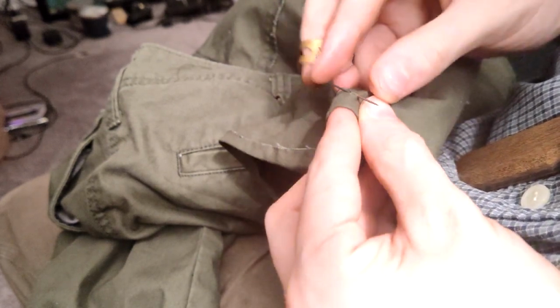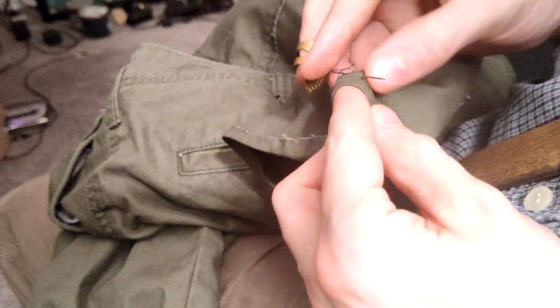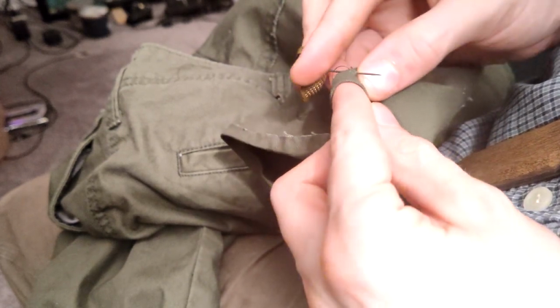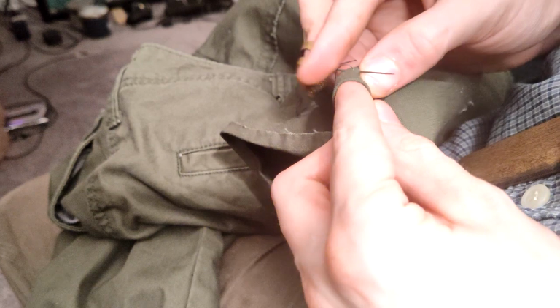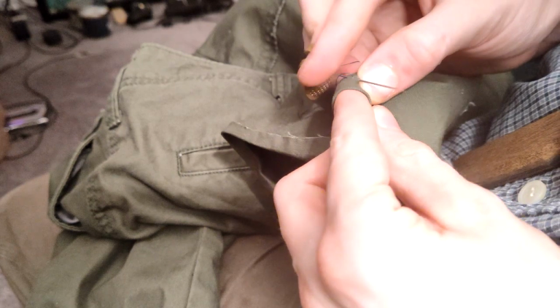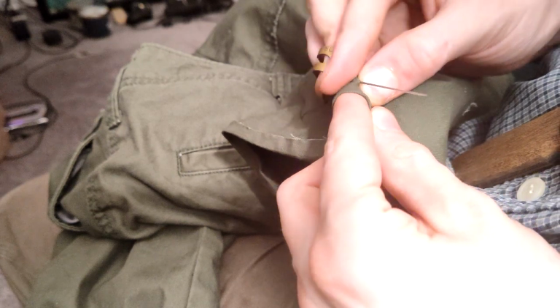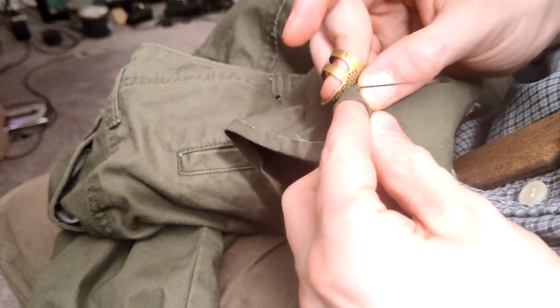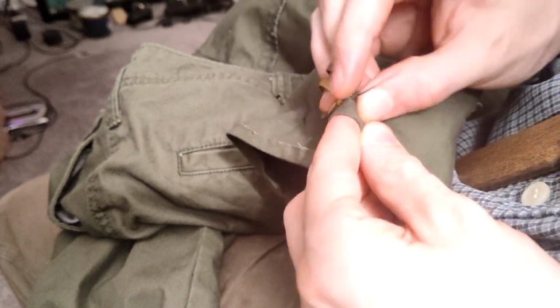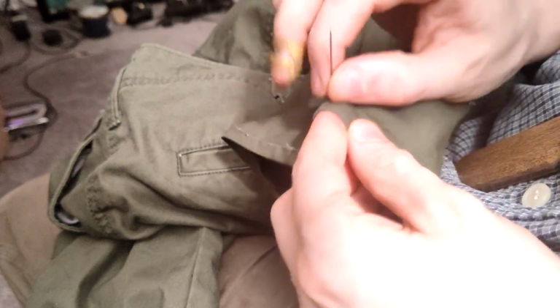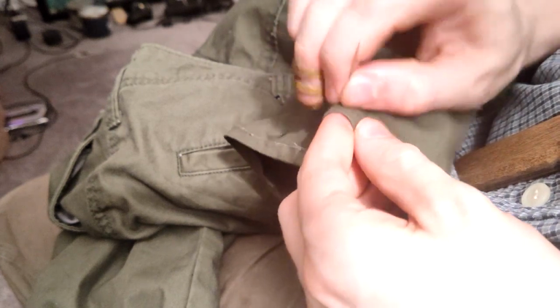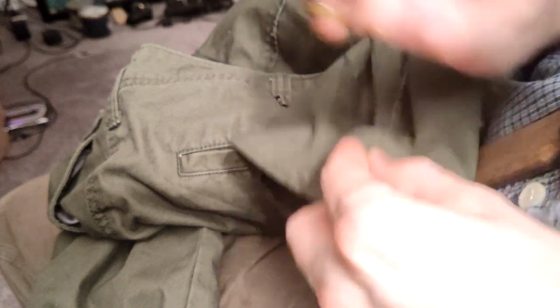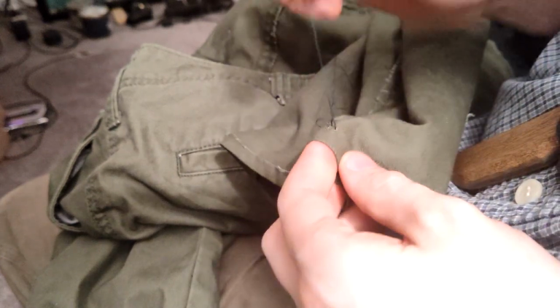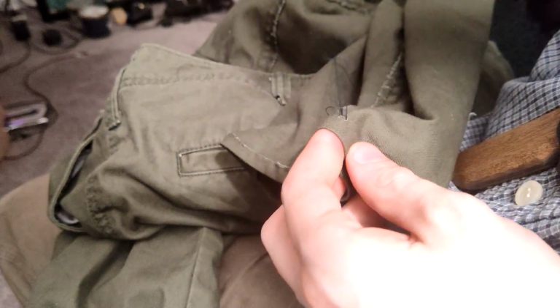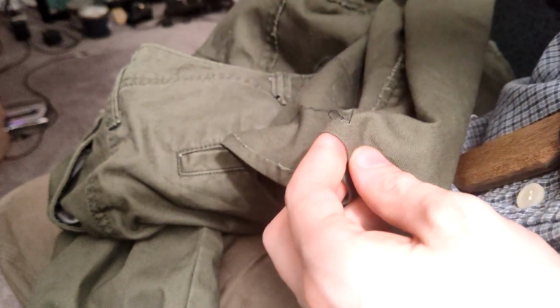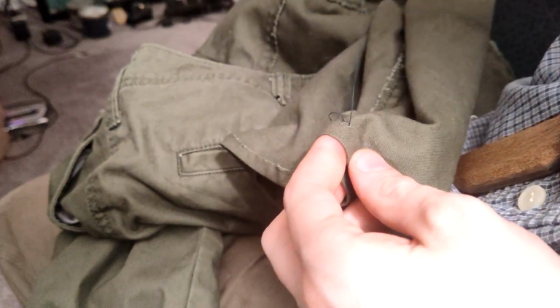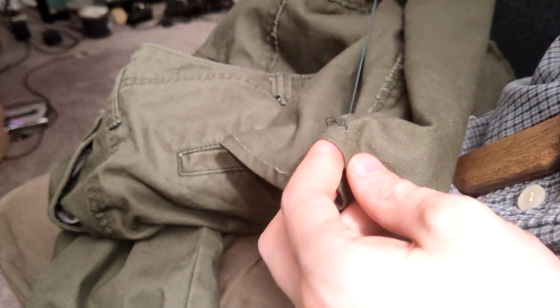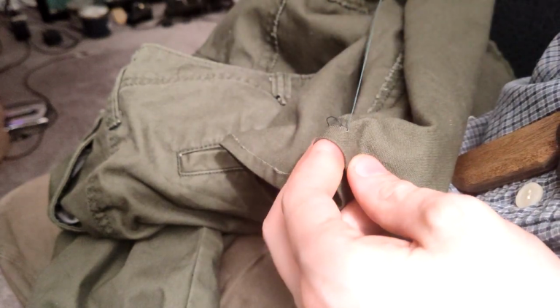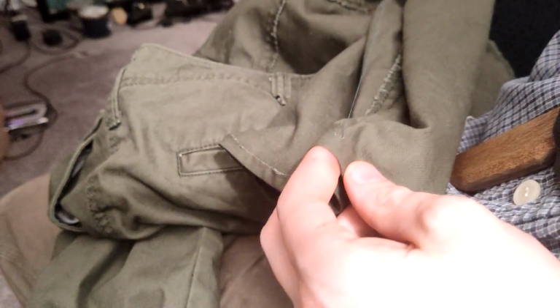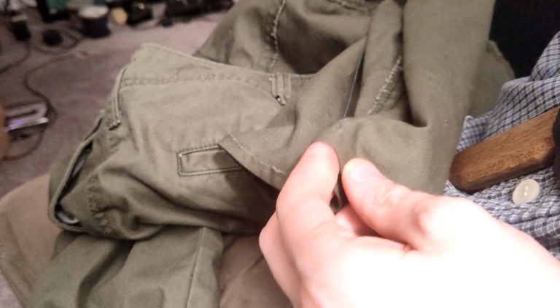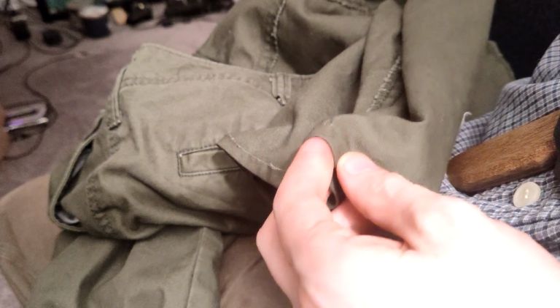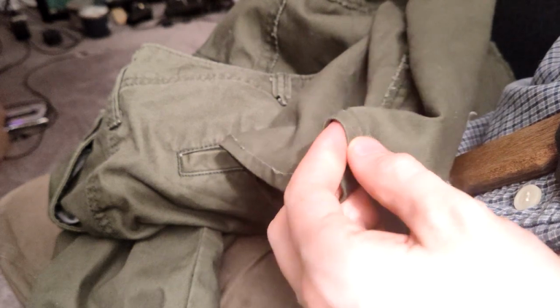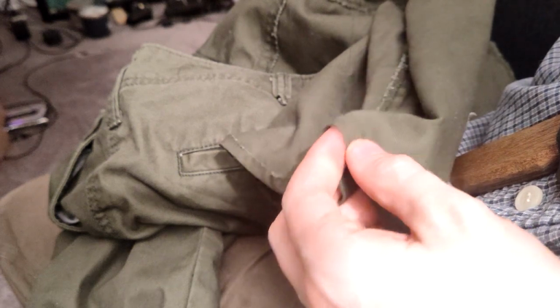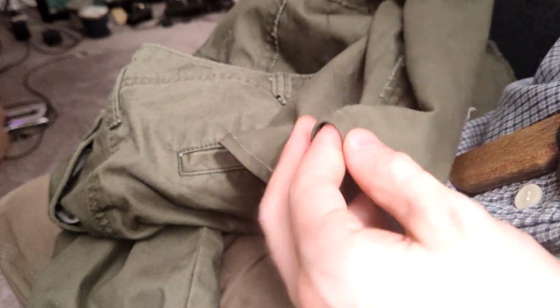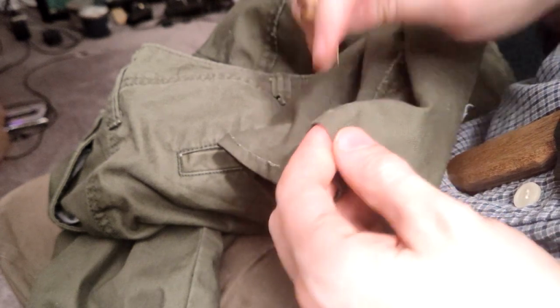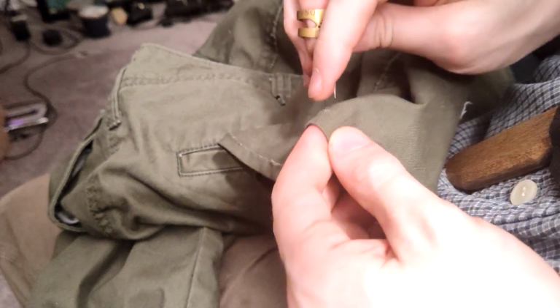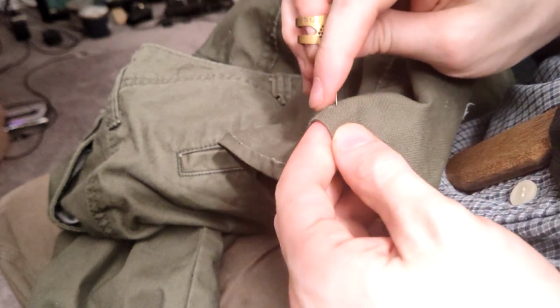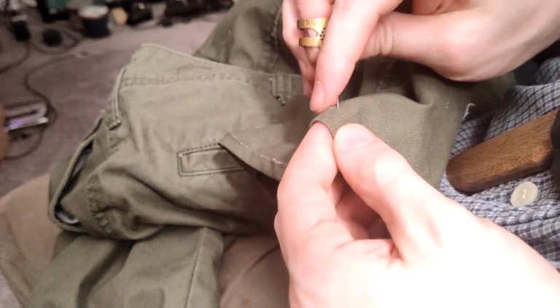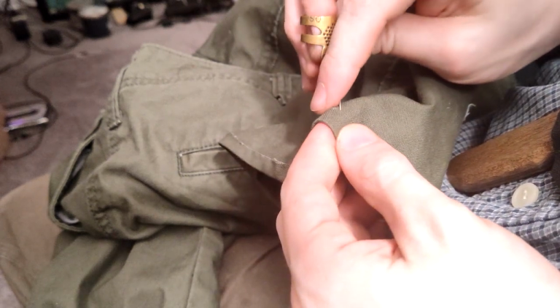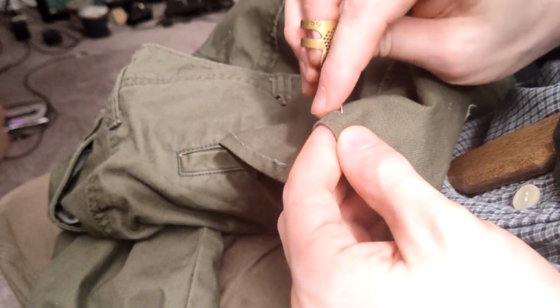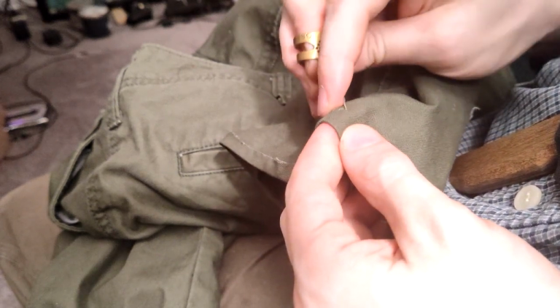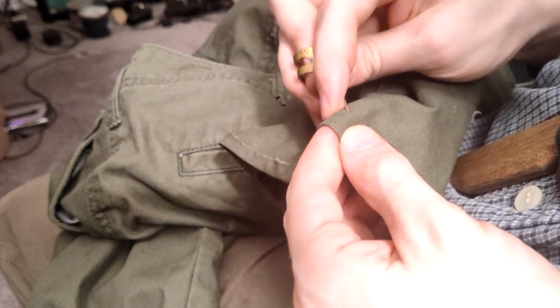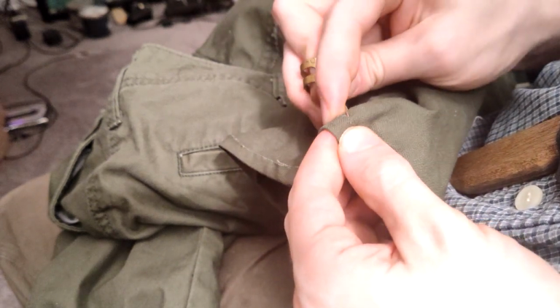I always recommend making something yourself, and that includes tools like a thimble, but I also like to try all the available options and choose the thing in each category that I think is best, so I say do both.